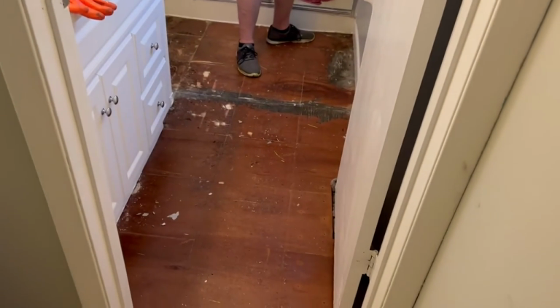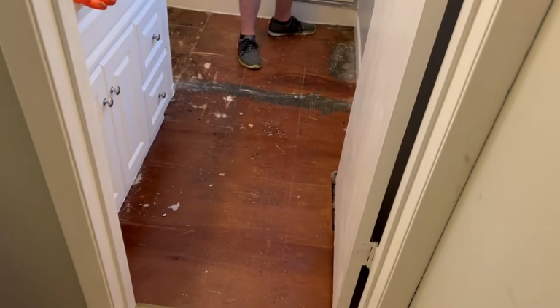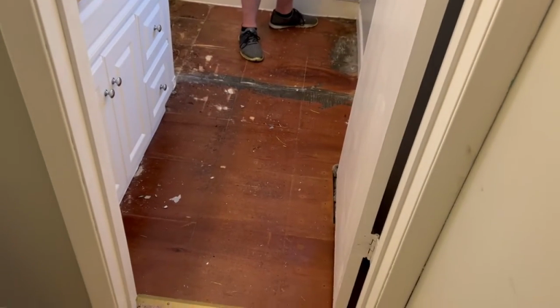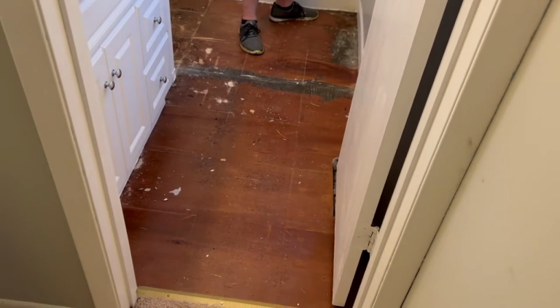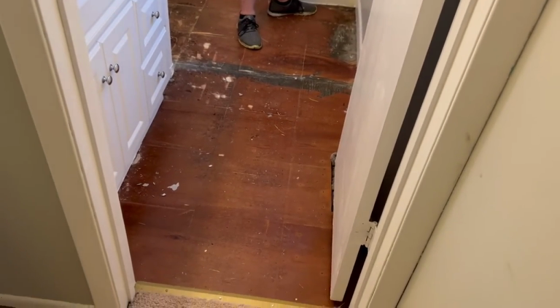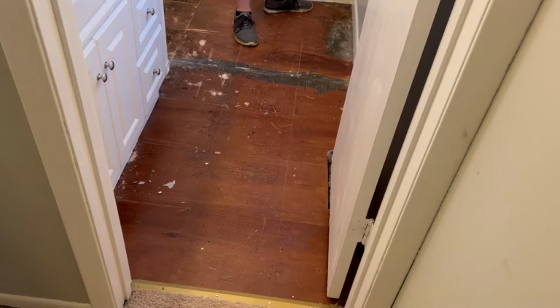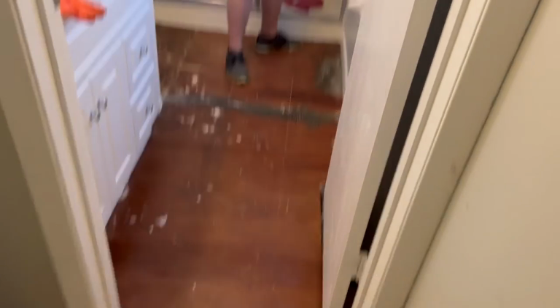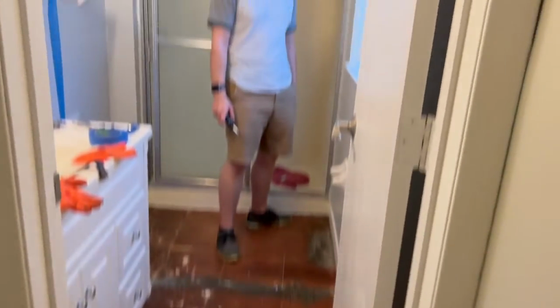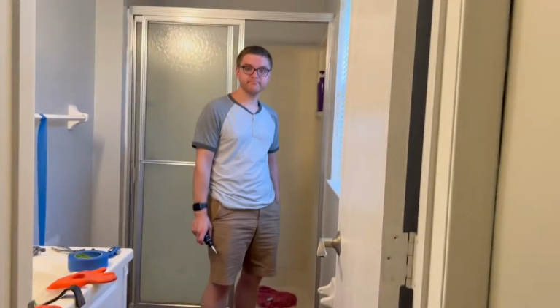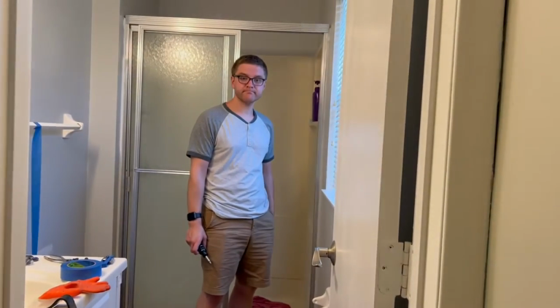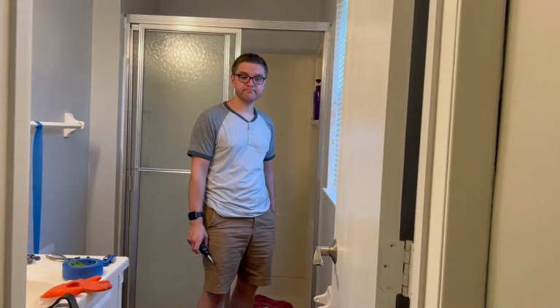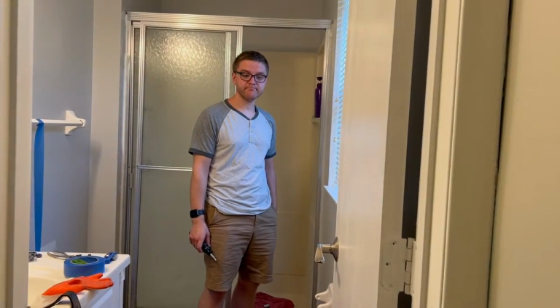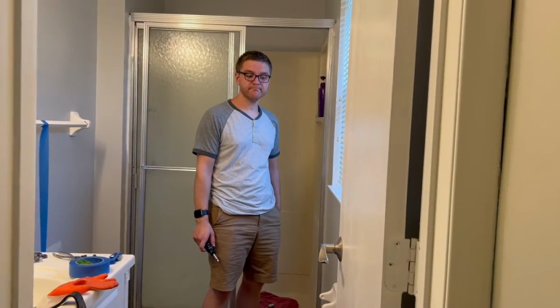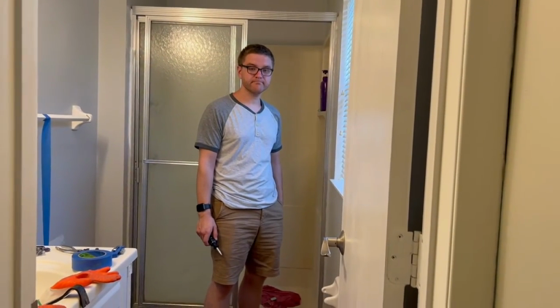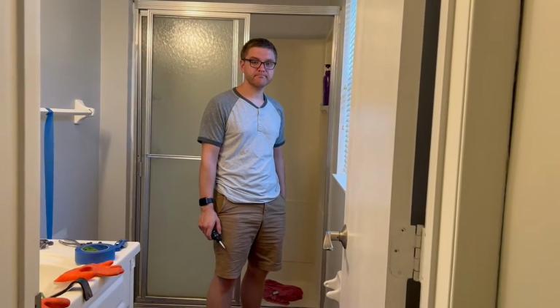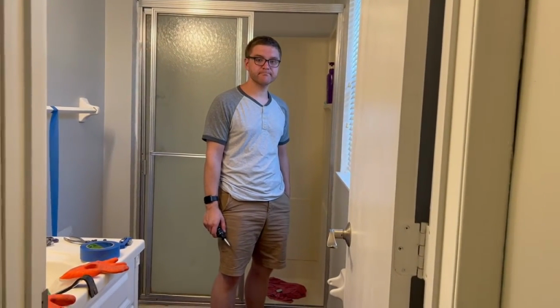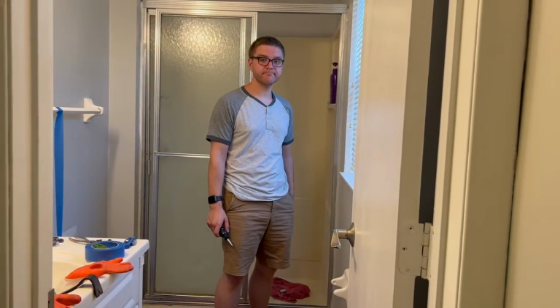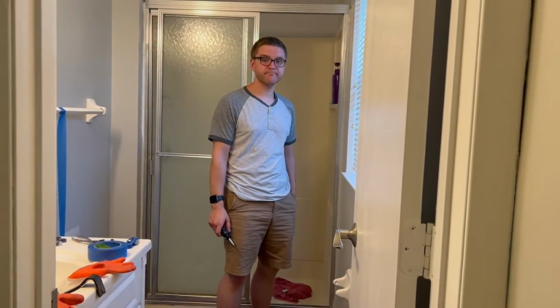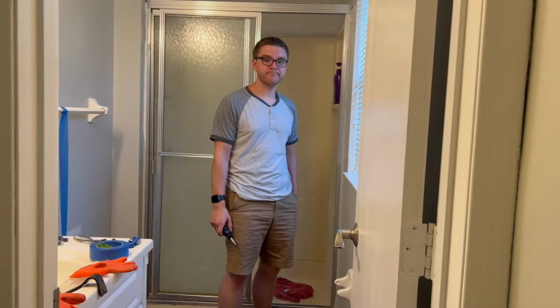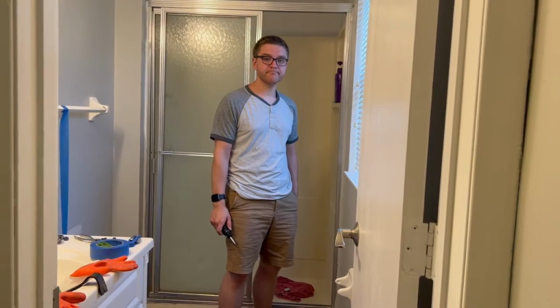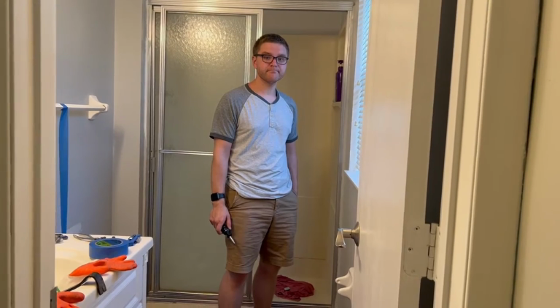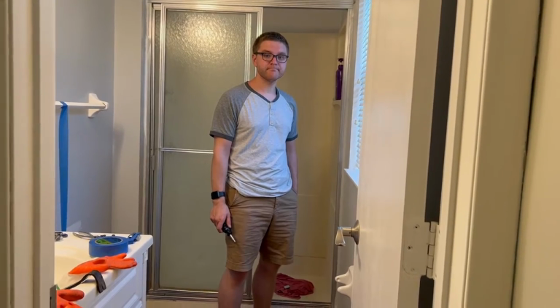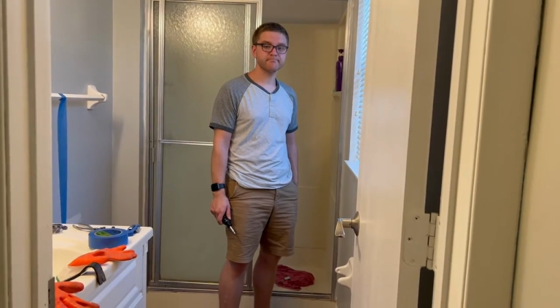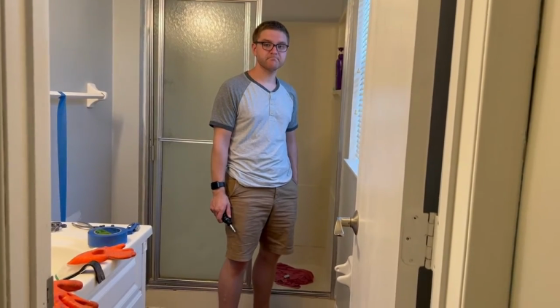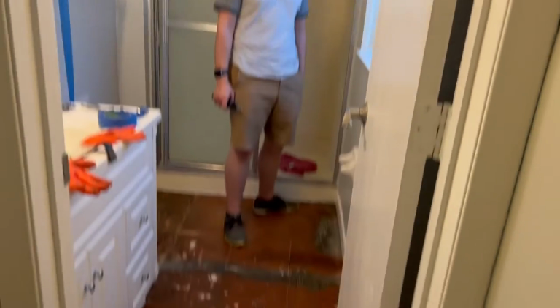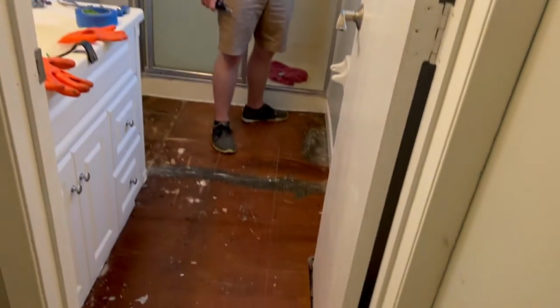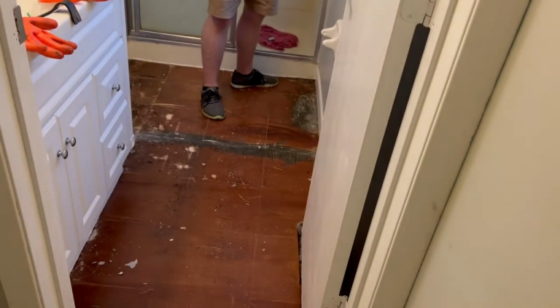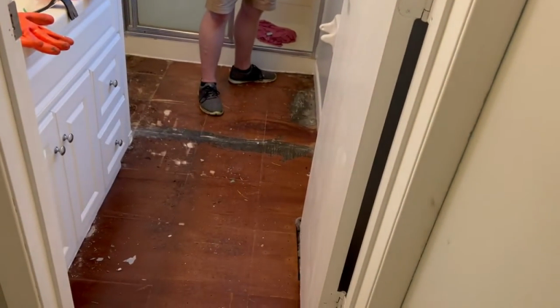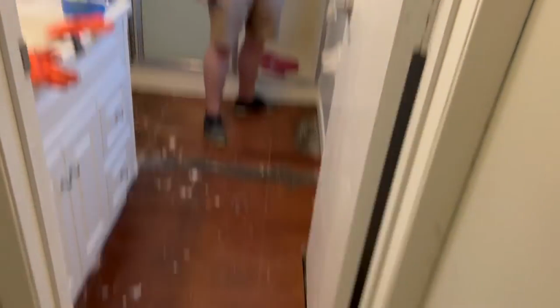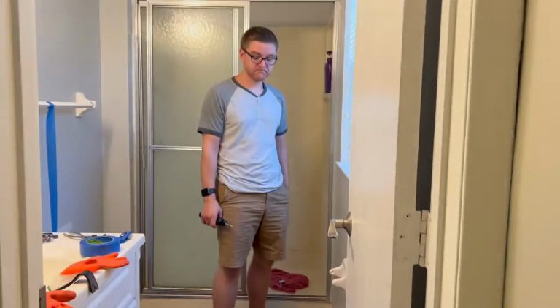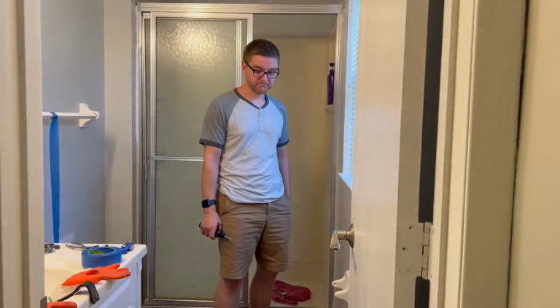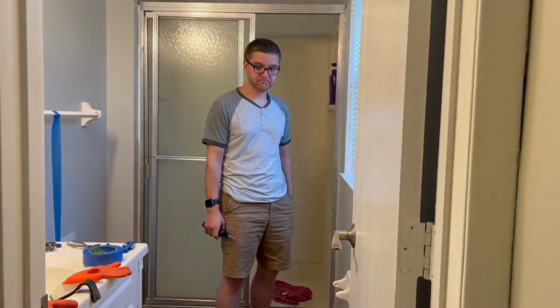Anthony took it all and demolished it. If you go back to our empty house tour video that I posted like five years ago, you'd see what it used to look like. So anyway, Anthony did this. What's next, Anthony?